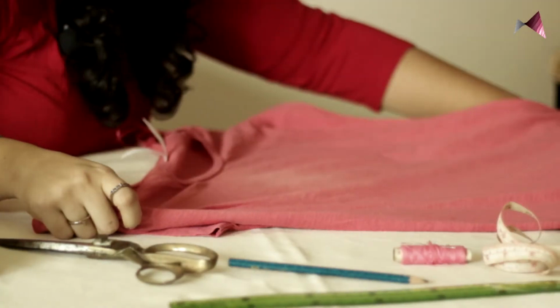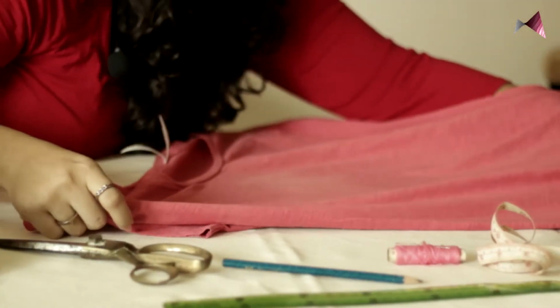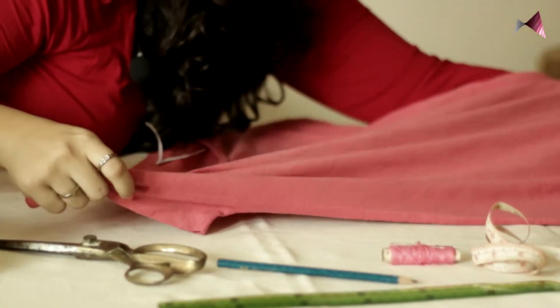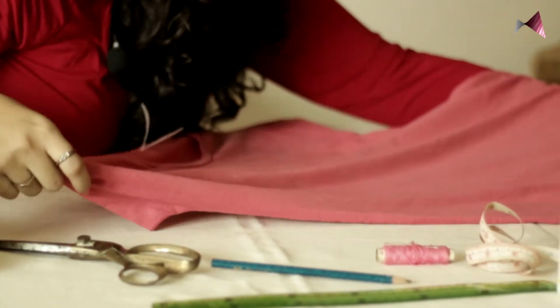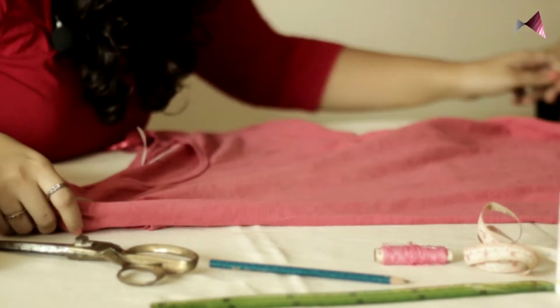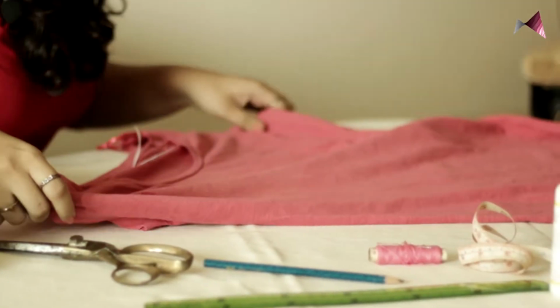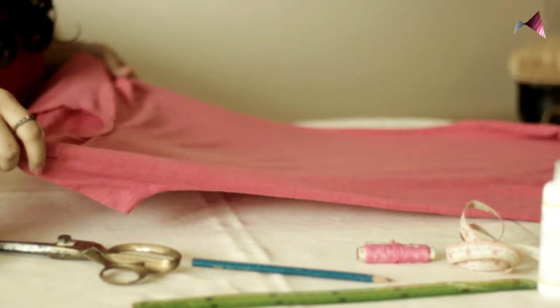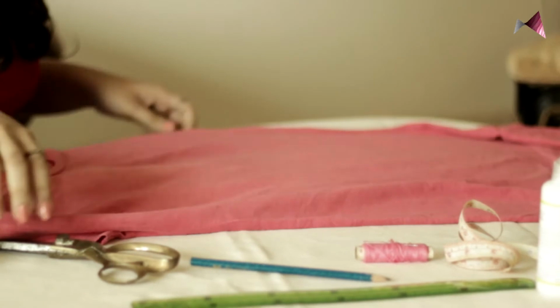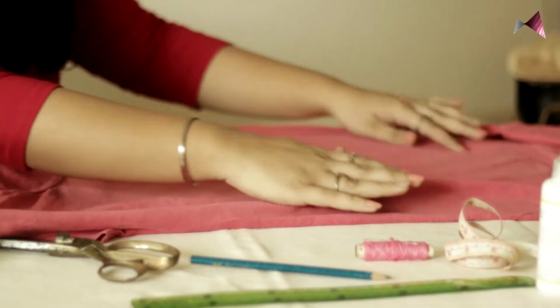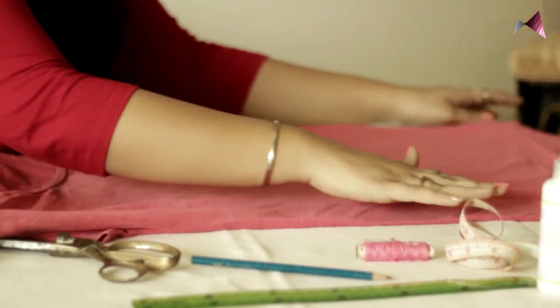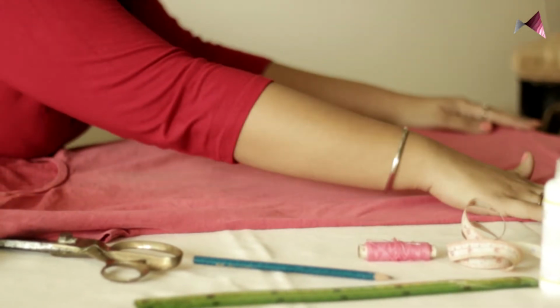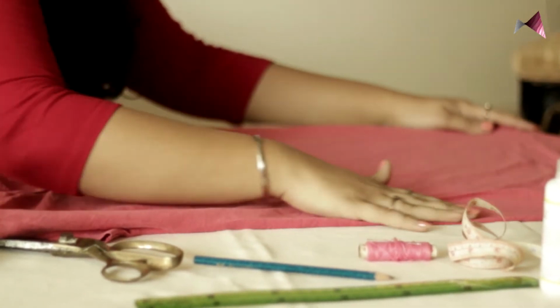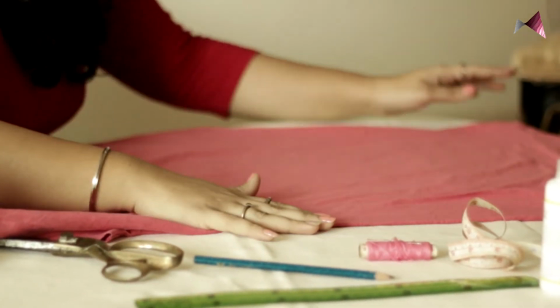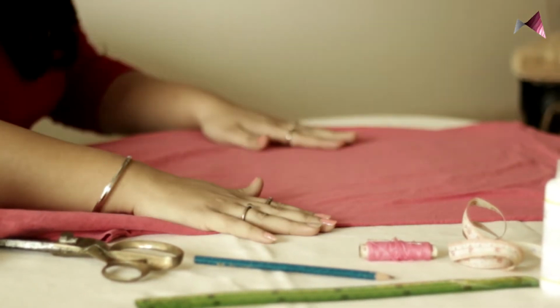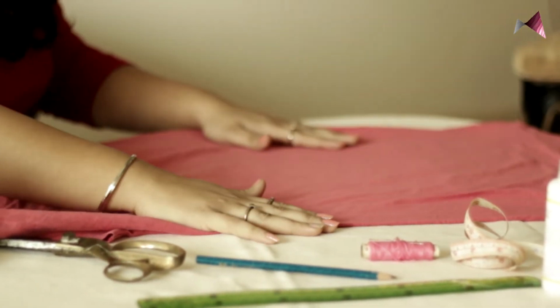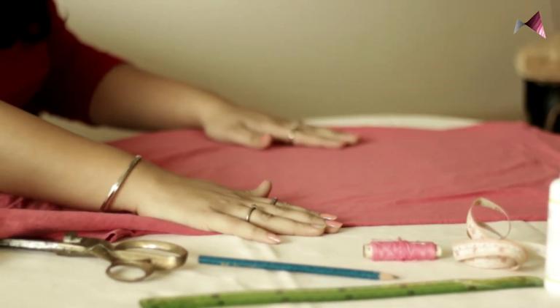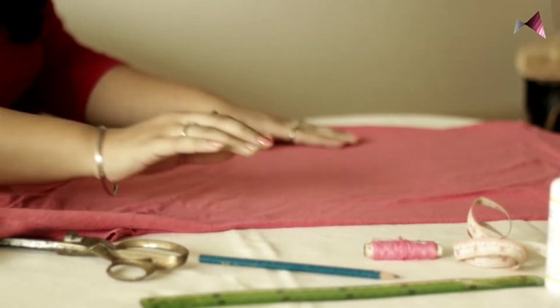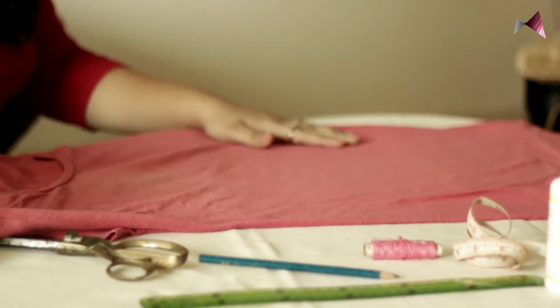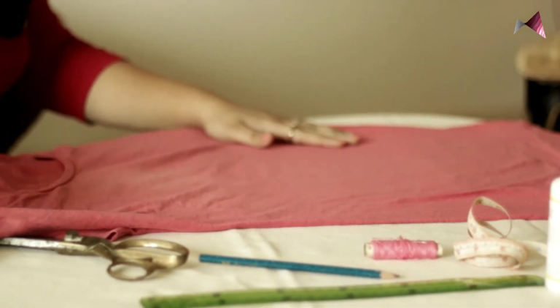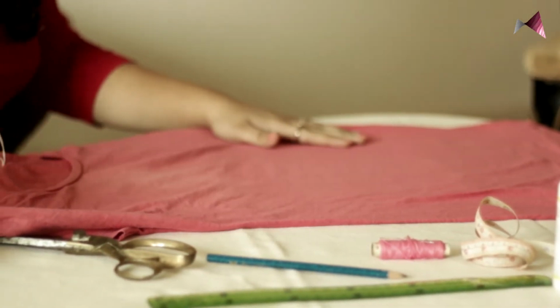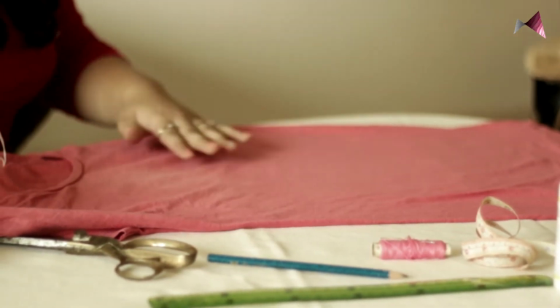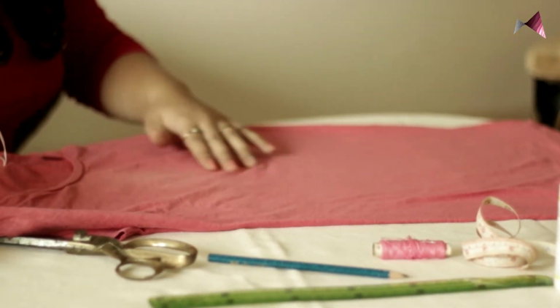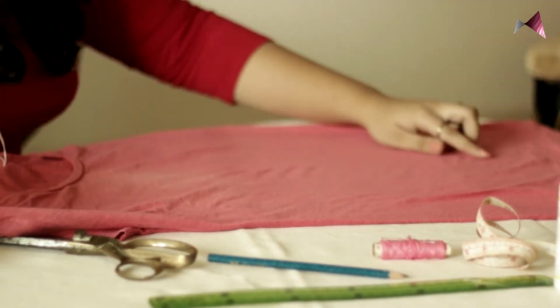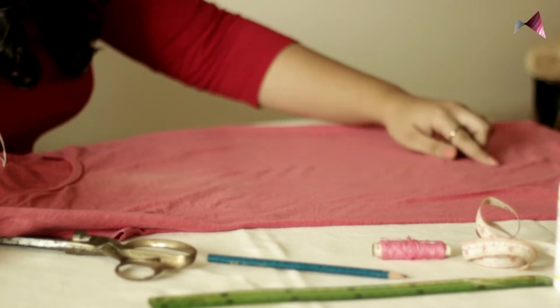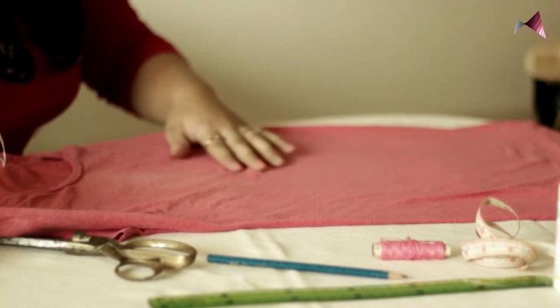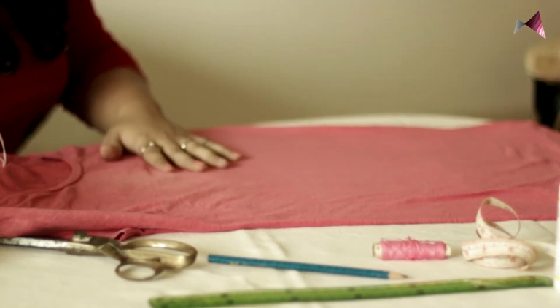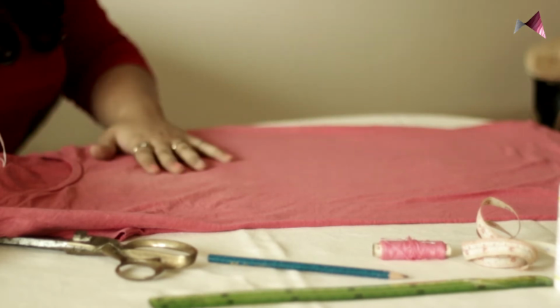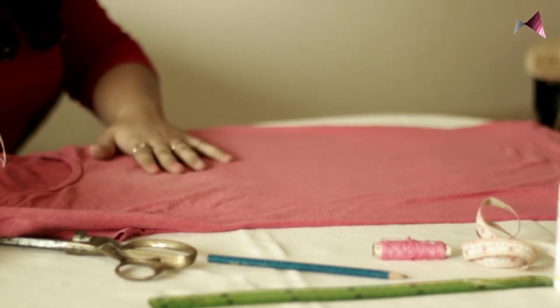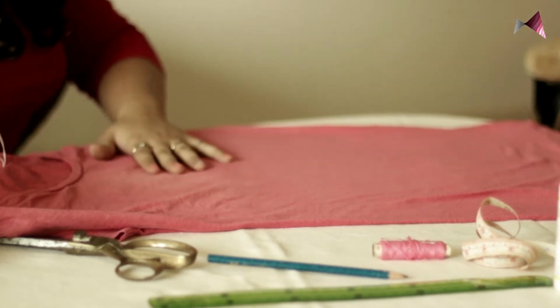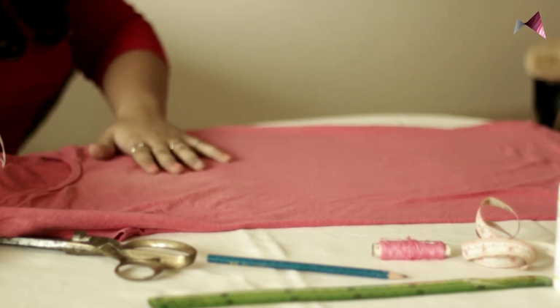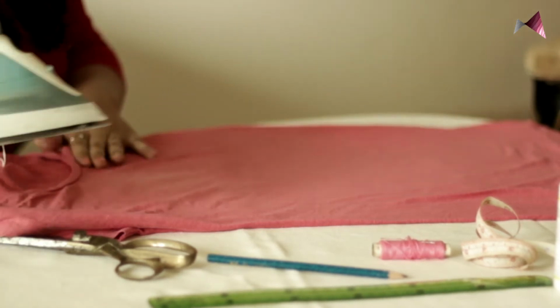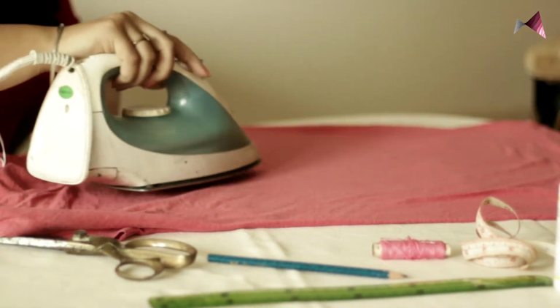Starting with the t-shirt, make sure it's flat on the surface. Now if you can see these creases, make sure they are flat — so we are going to iron it.